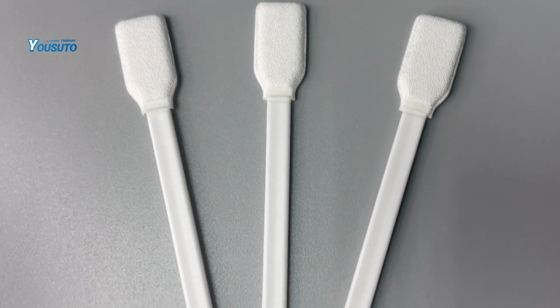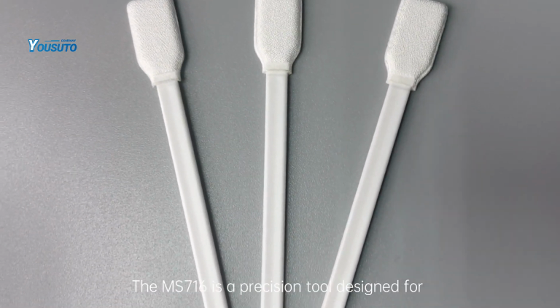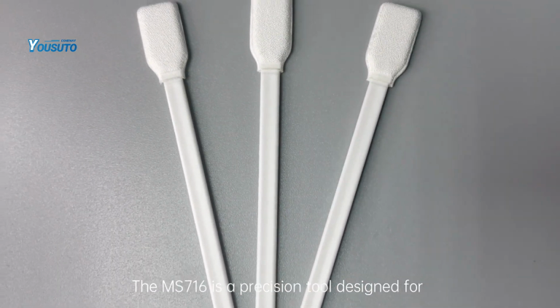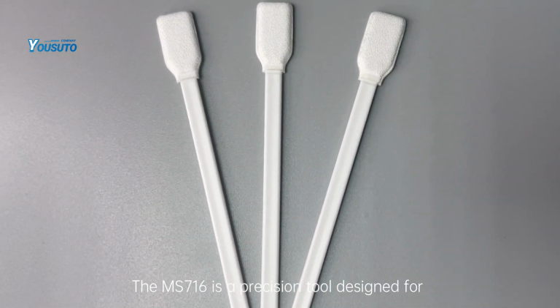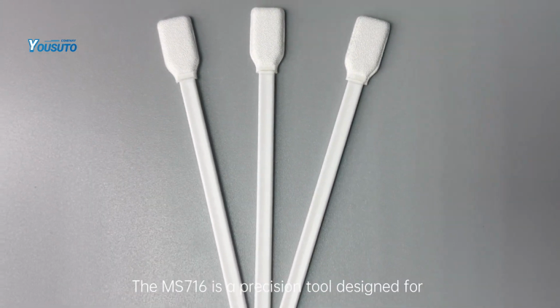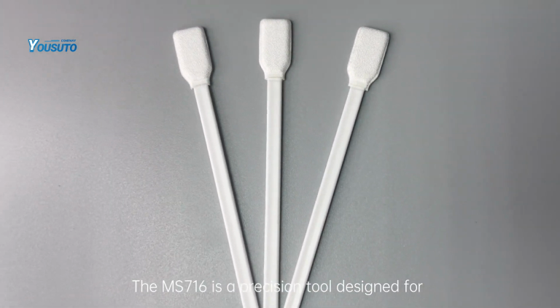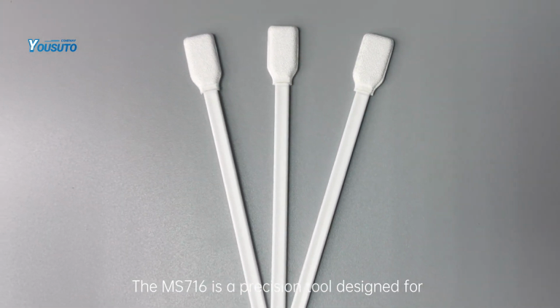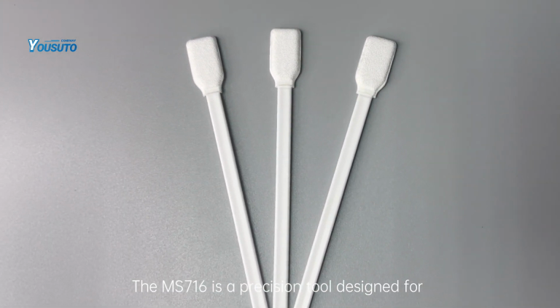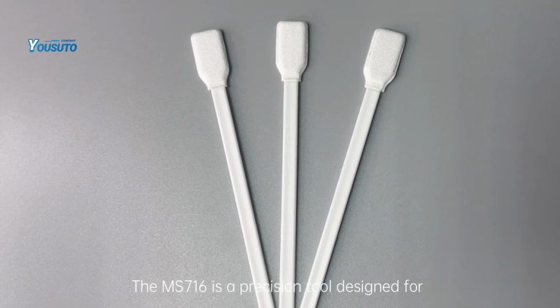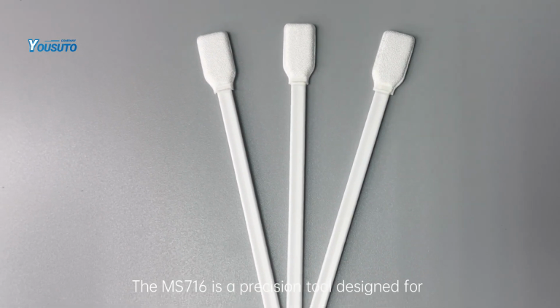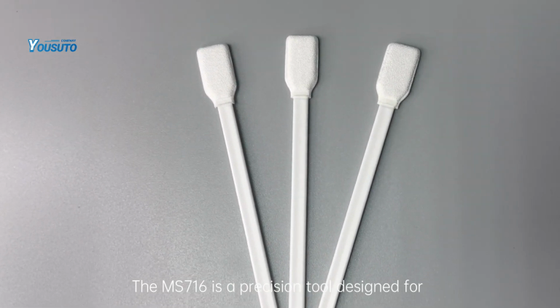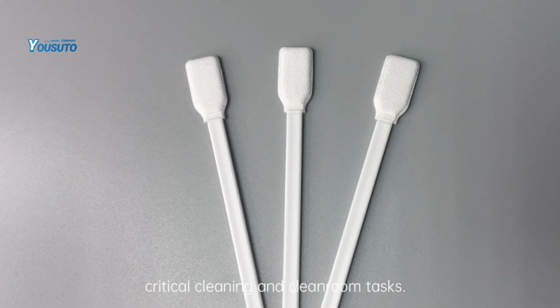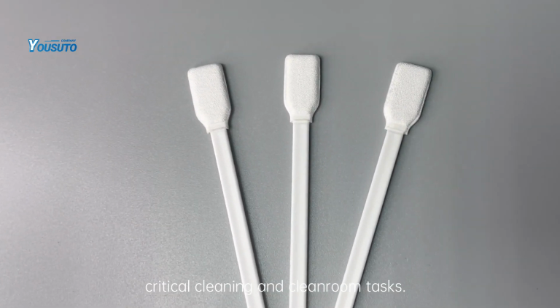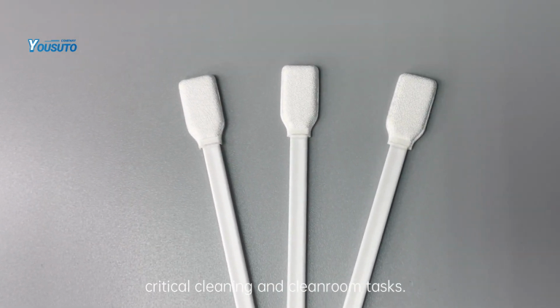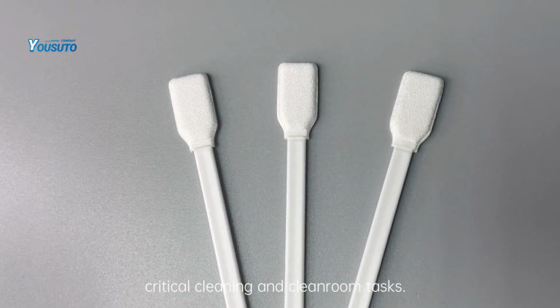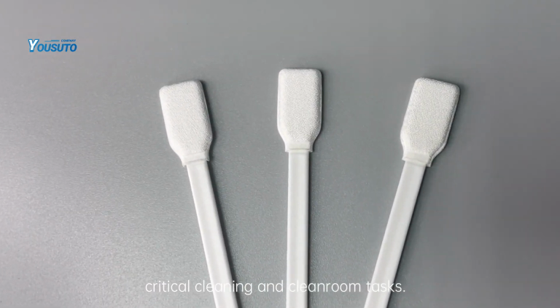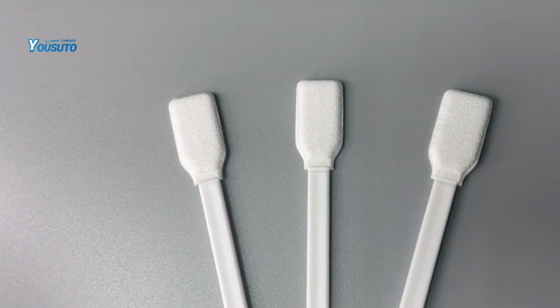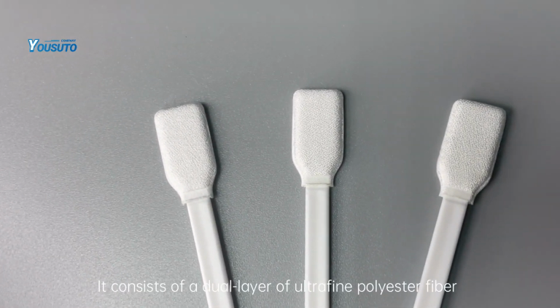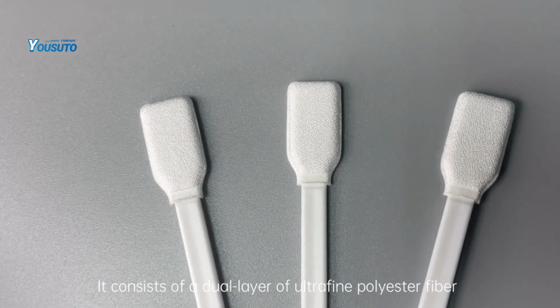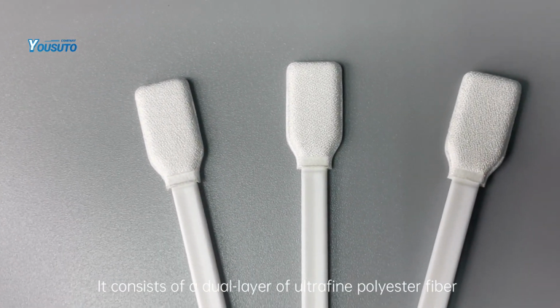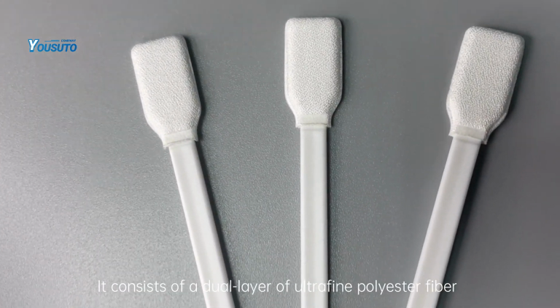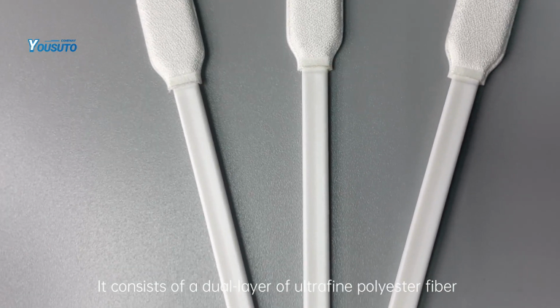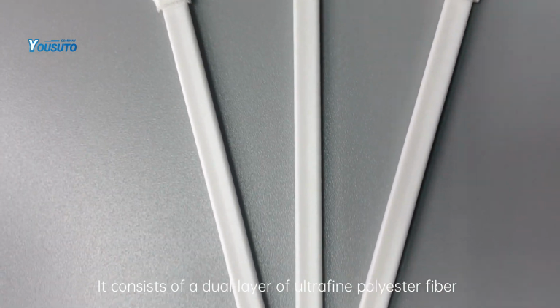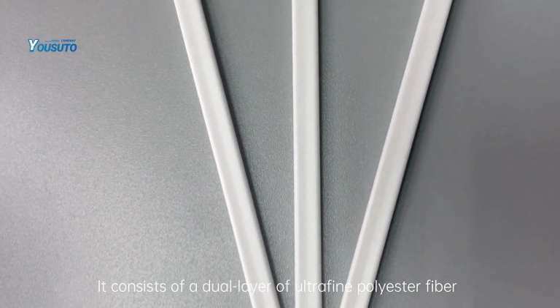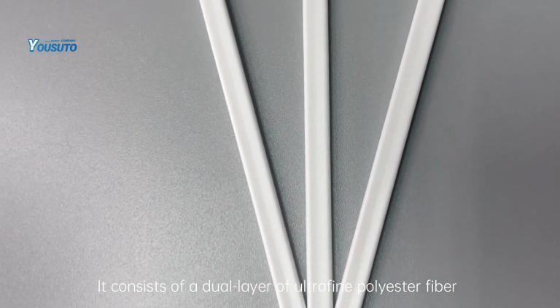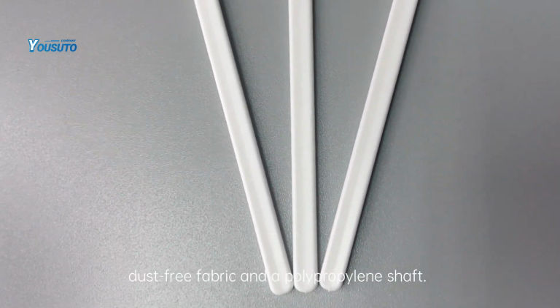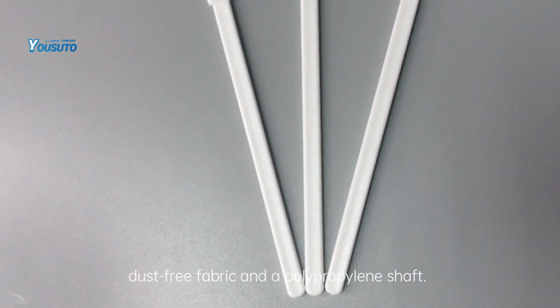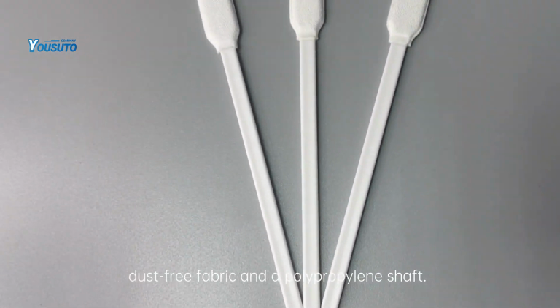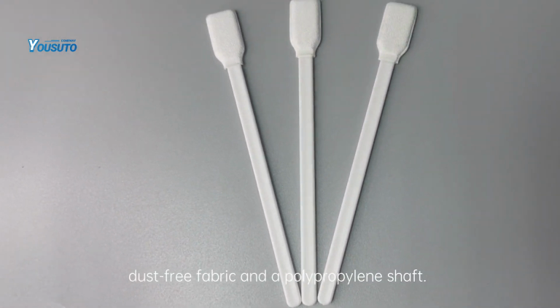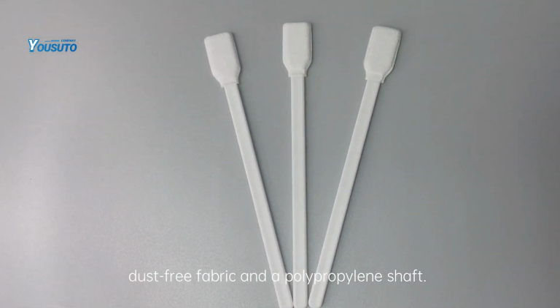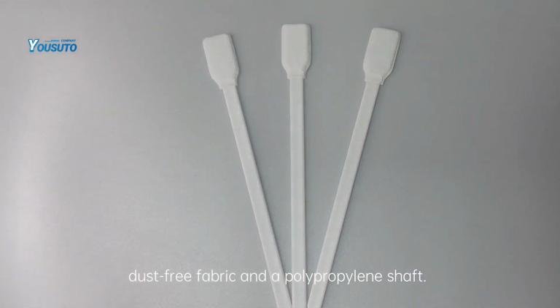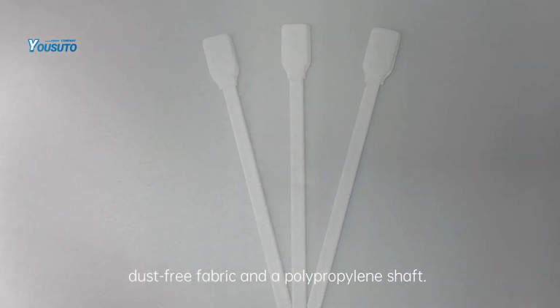The MS-716 is a precision tool designed for critical cleaning and cleanroom tasks. It consists of a dual layer of ultra-fine polyester fiber dust-free fabric and a polypropylene shaft.